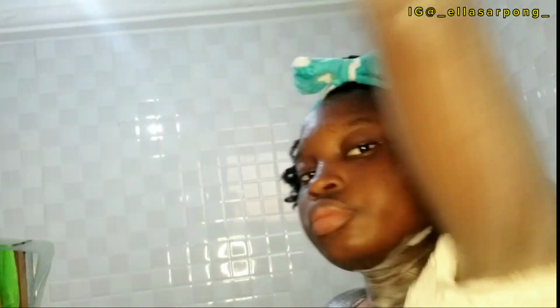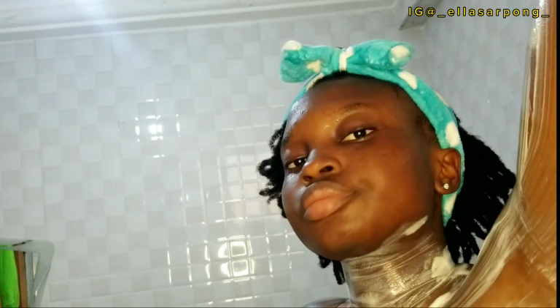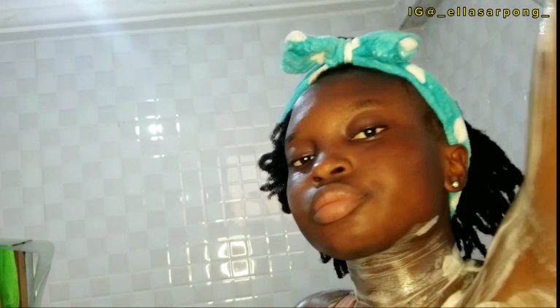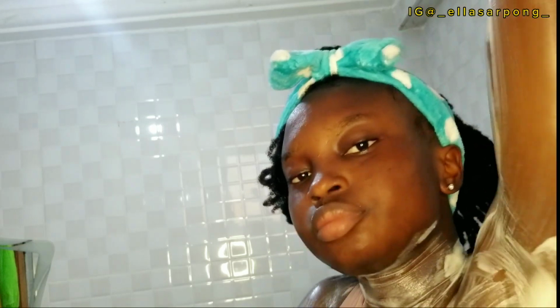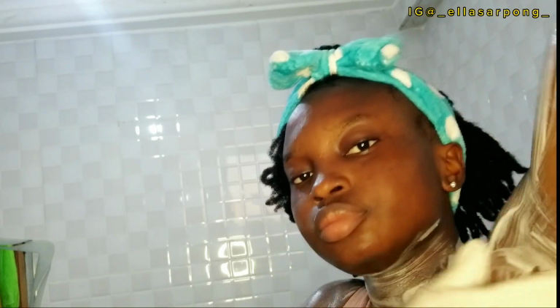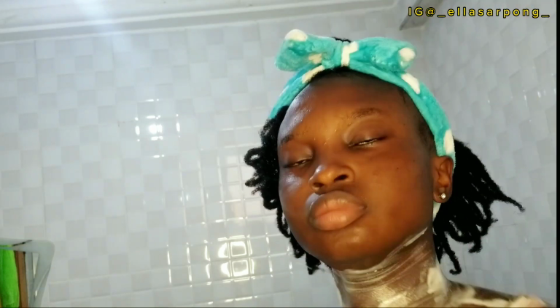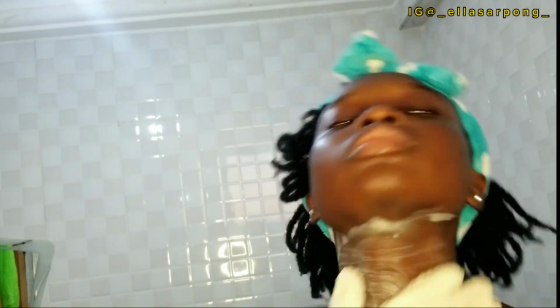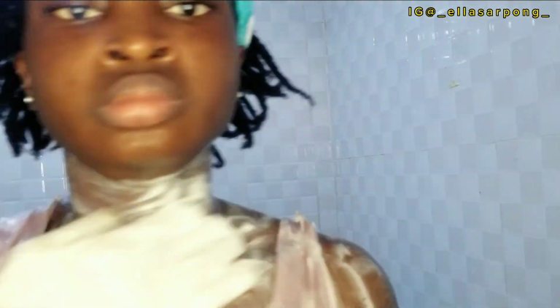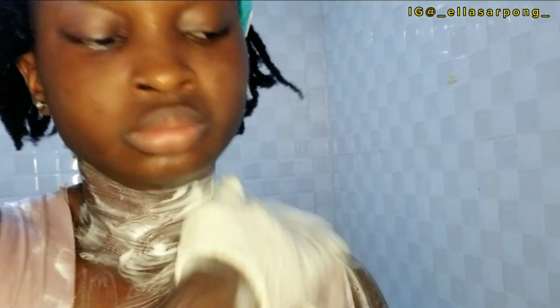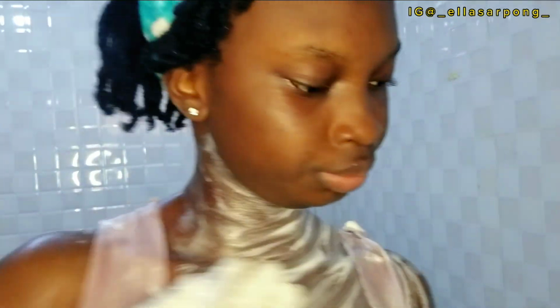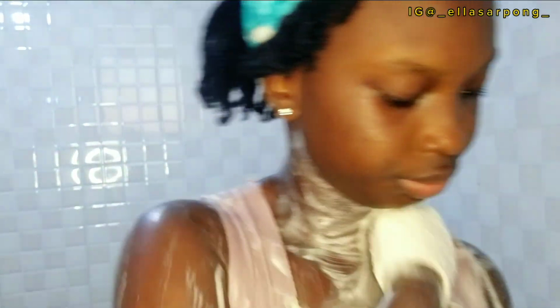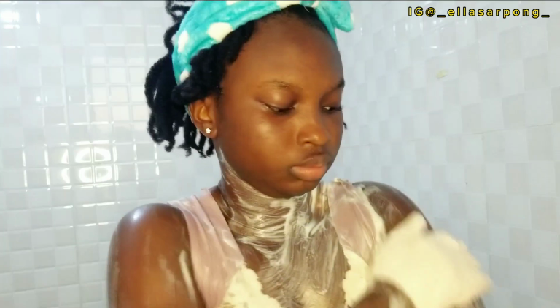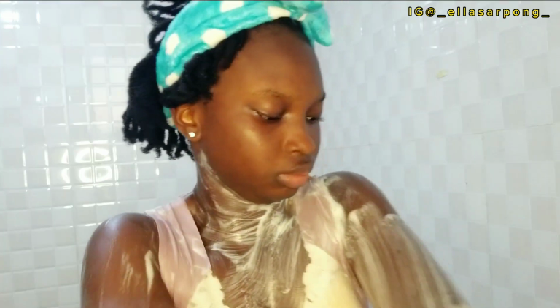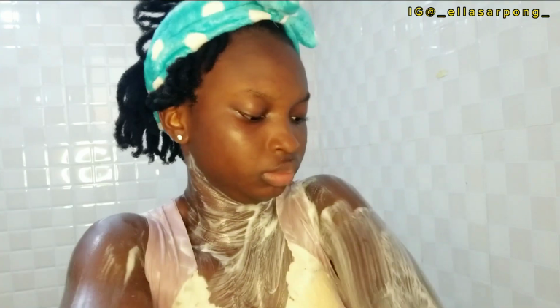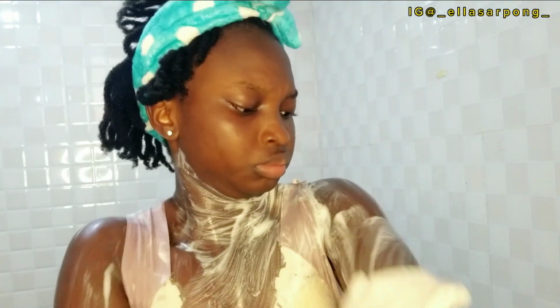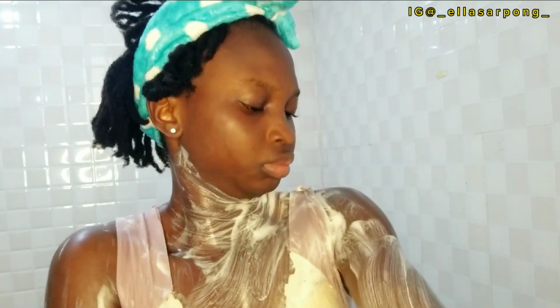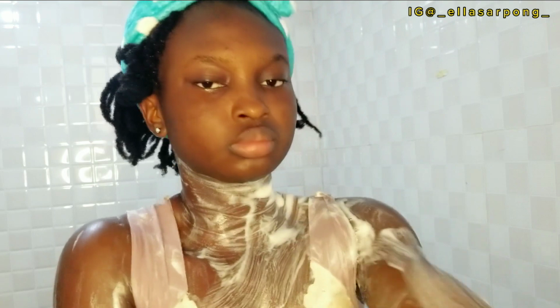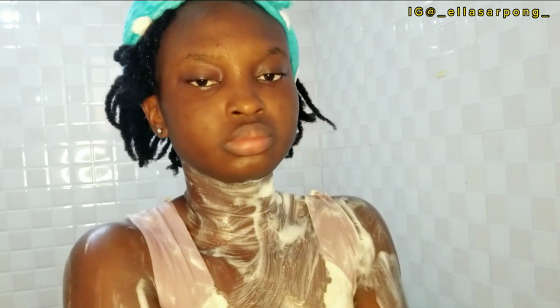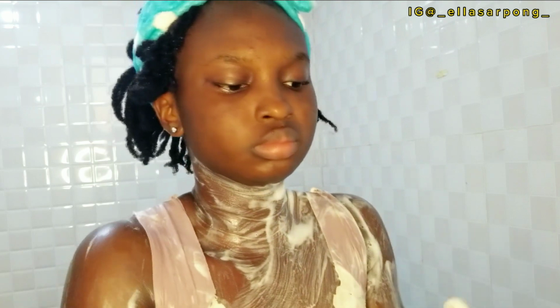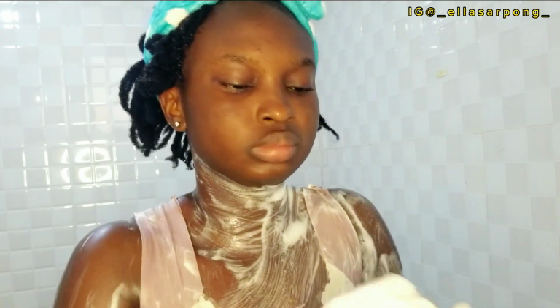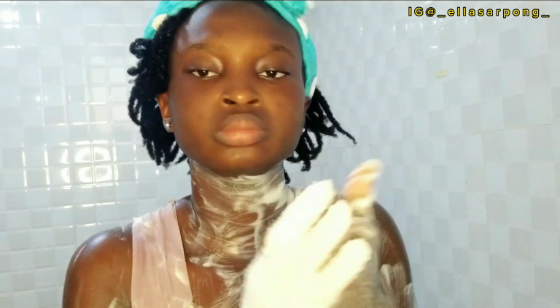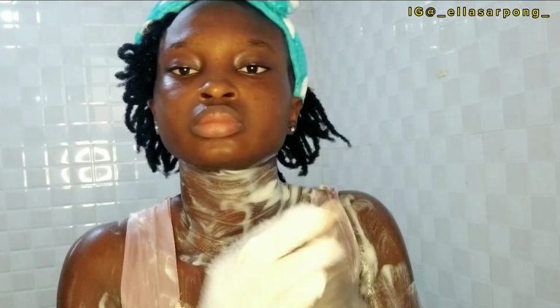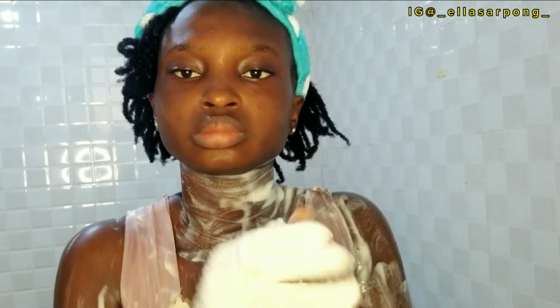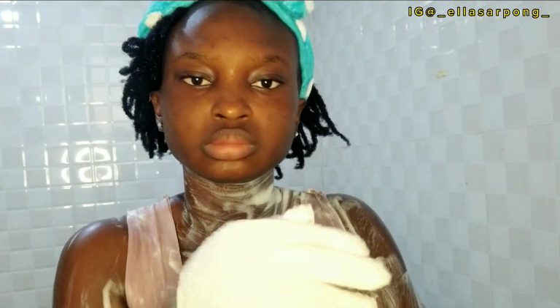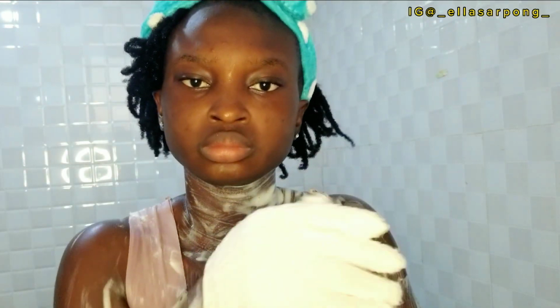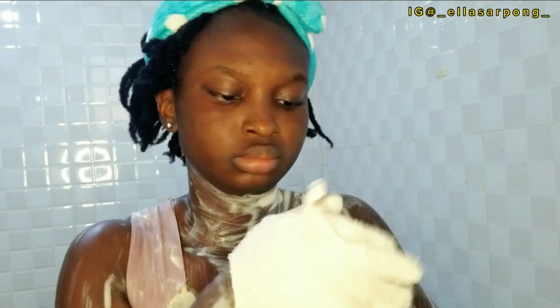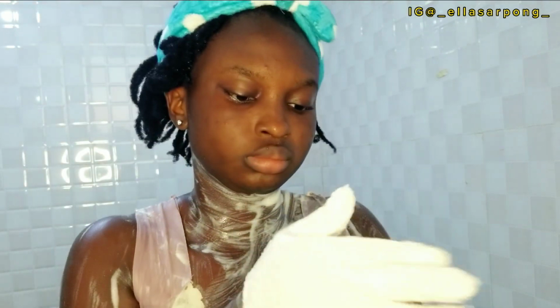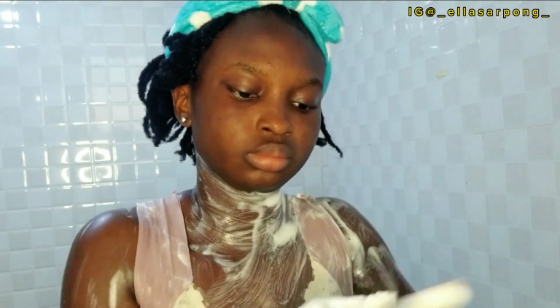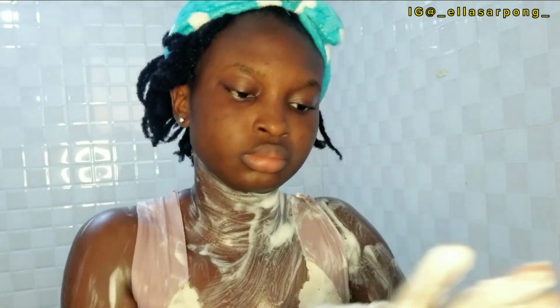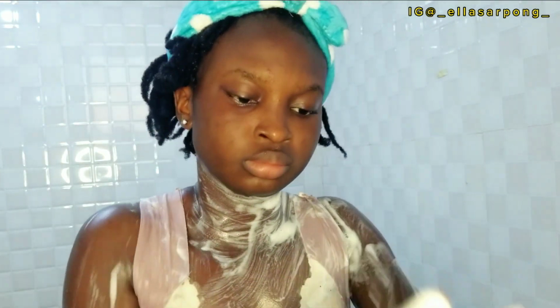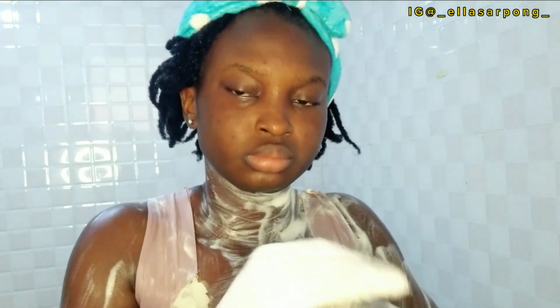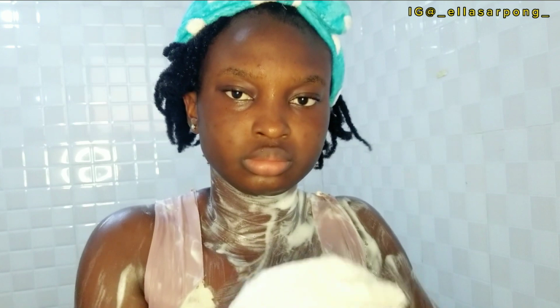After rinsing it off, I make sure I continue with my skincare. Please keep on watching if you want to find out exactly what products I use for my skincare.